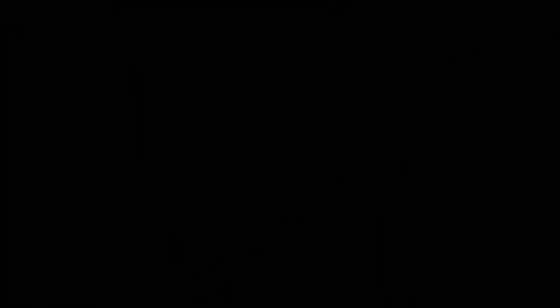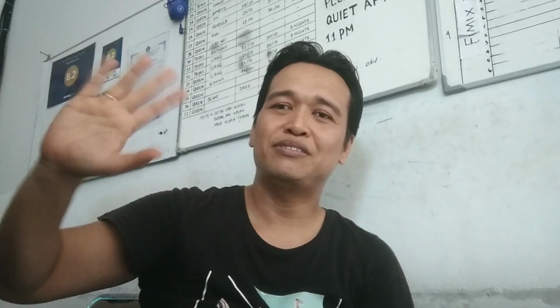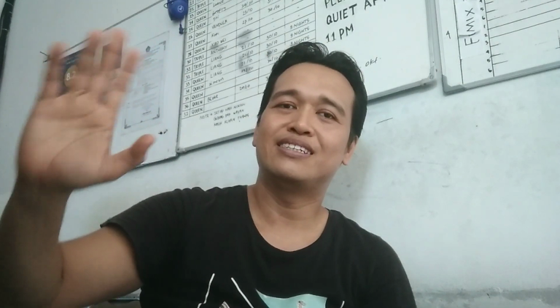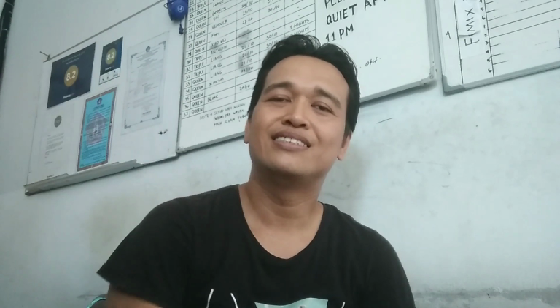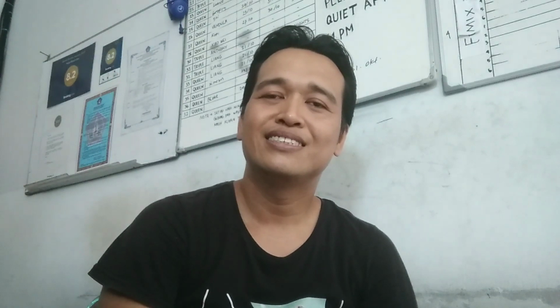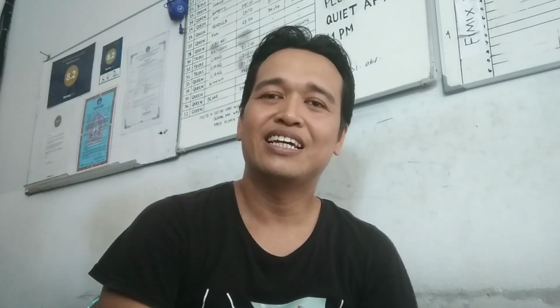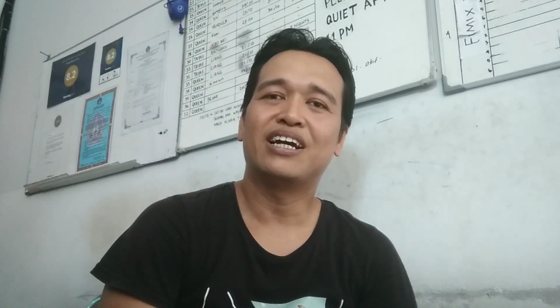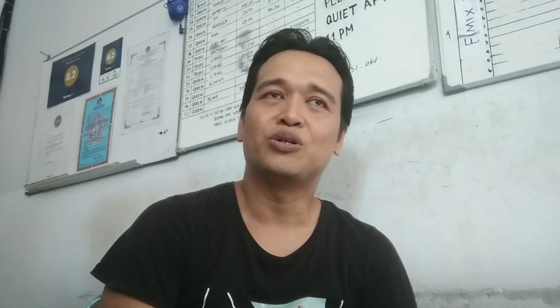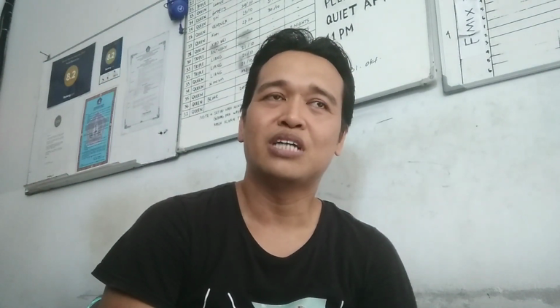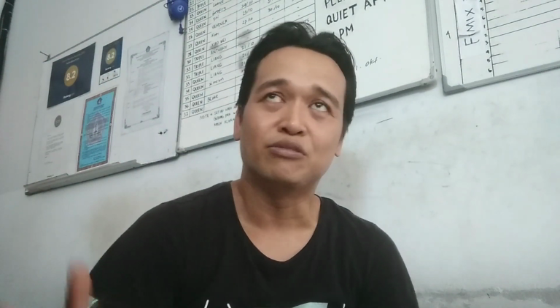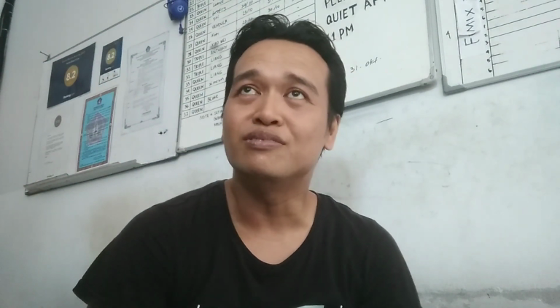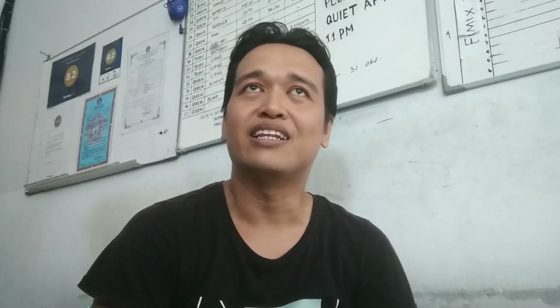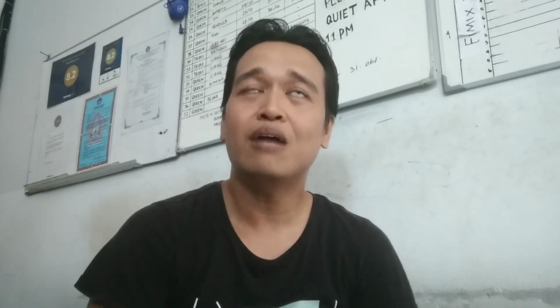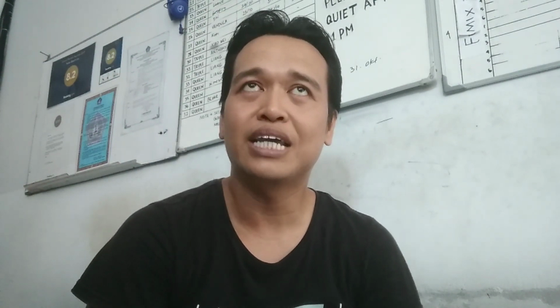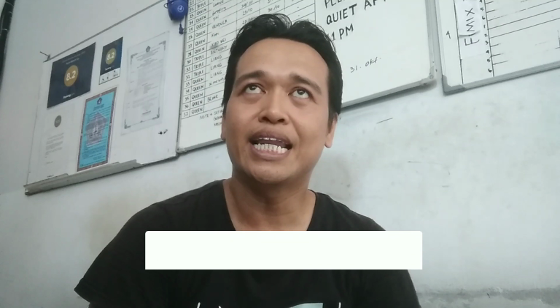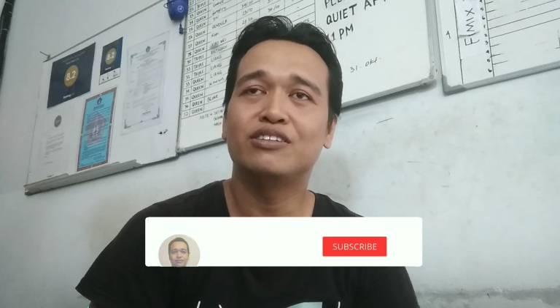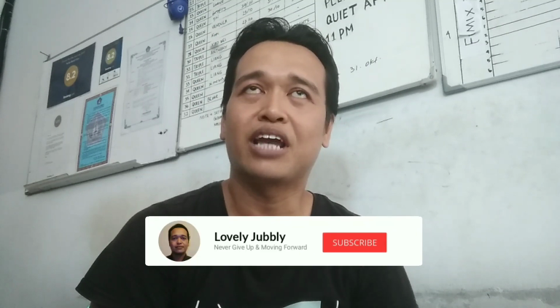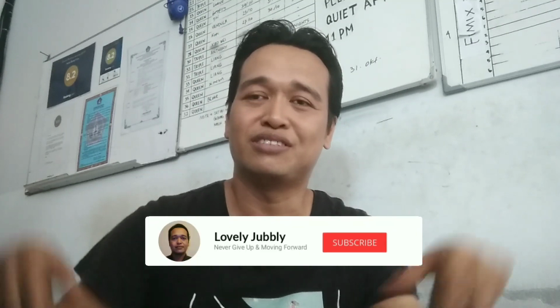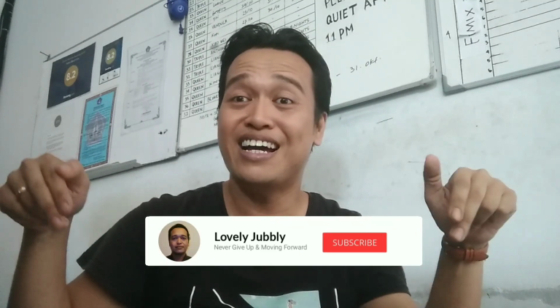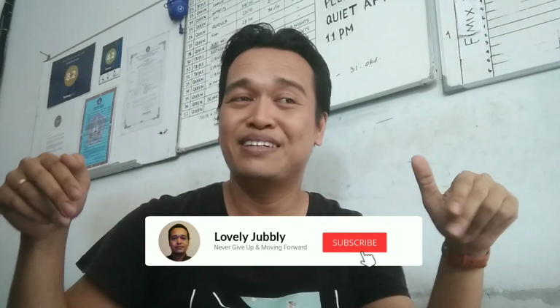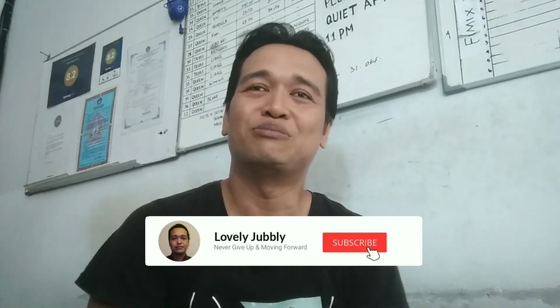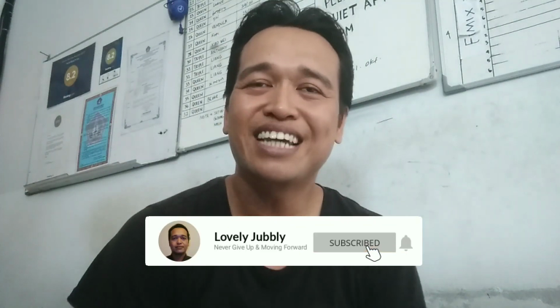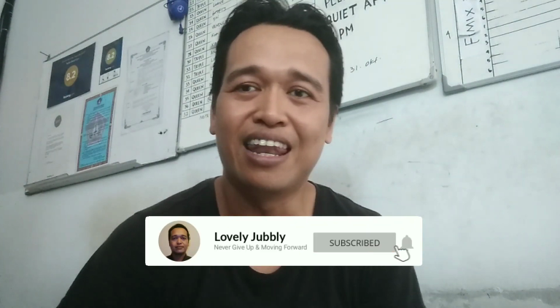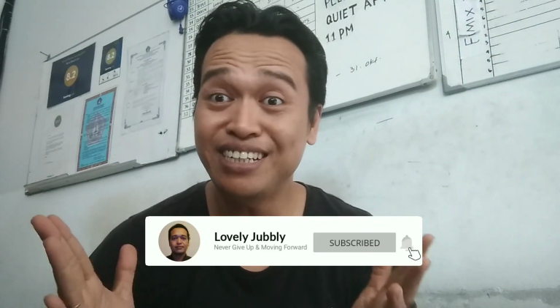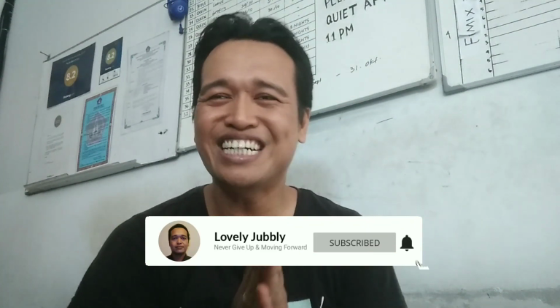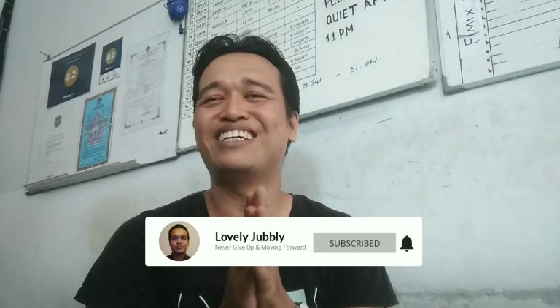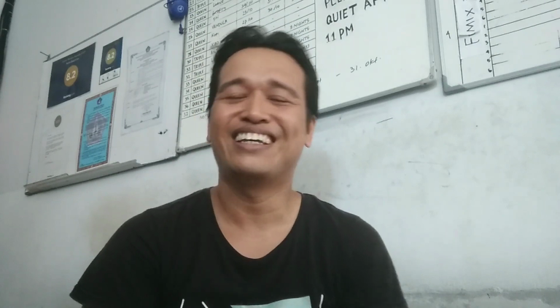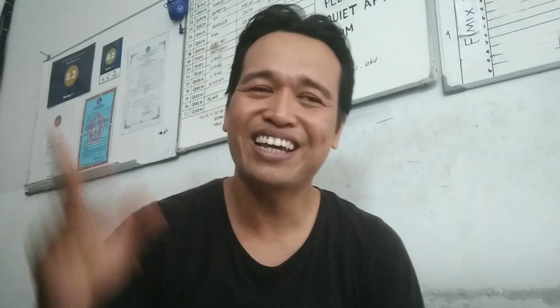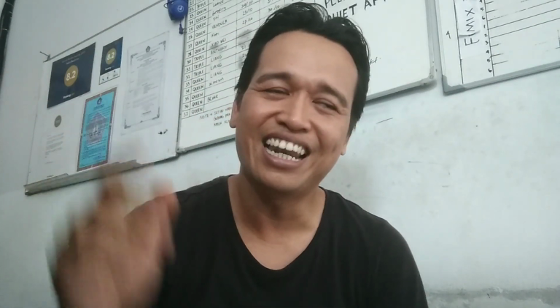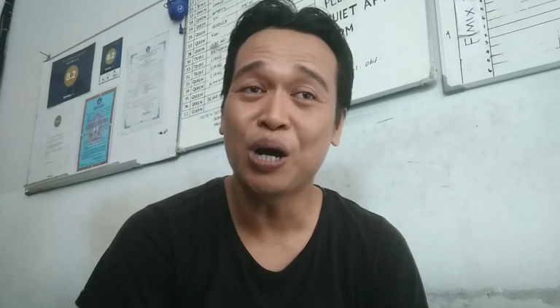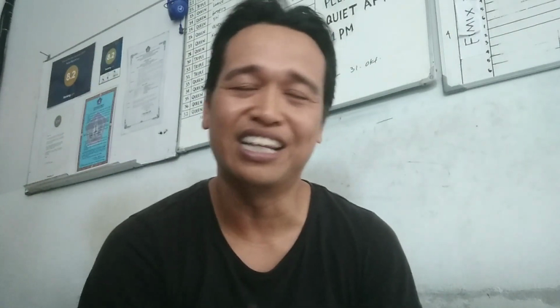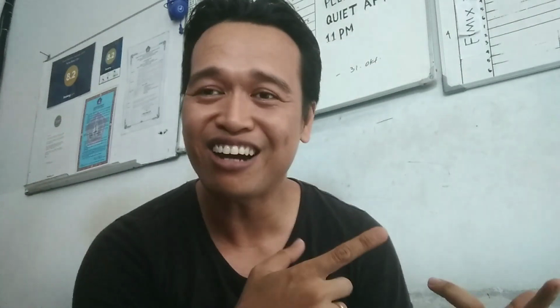Hello everyone, today I would like to show you some of the rooms at Nuka Beach Inn. Don't forget to subscribe to my channel. Lovely jubbly — okay, let's go and check it out!